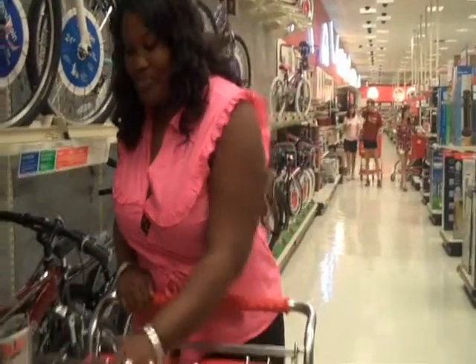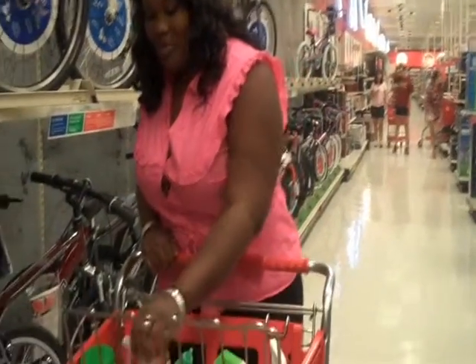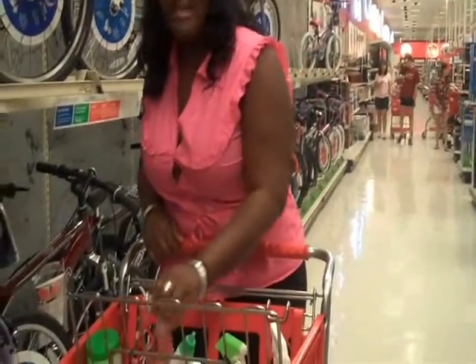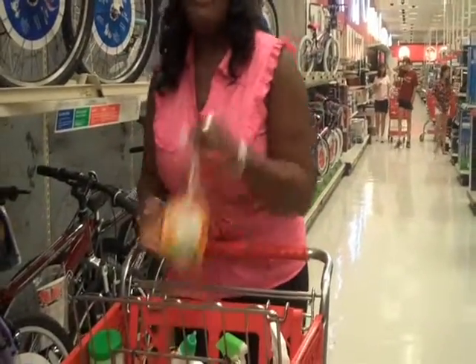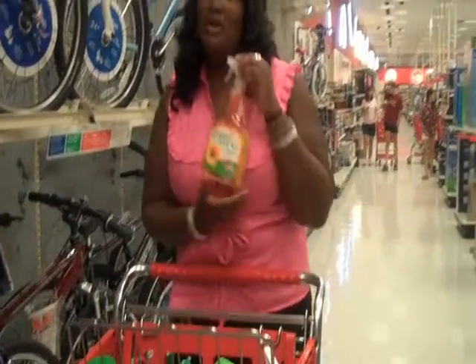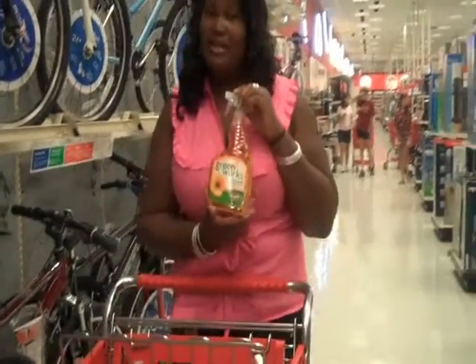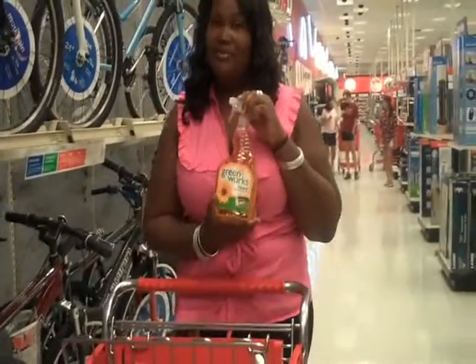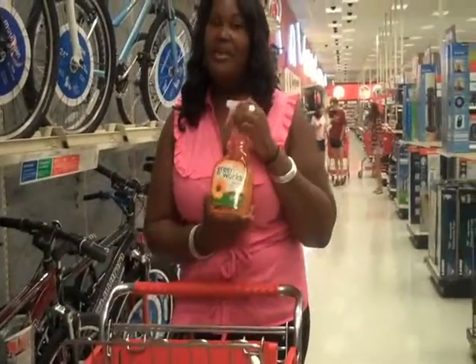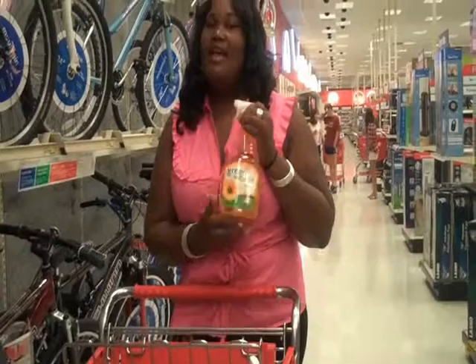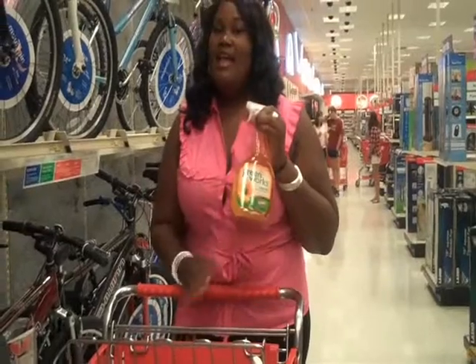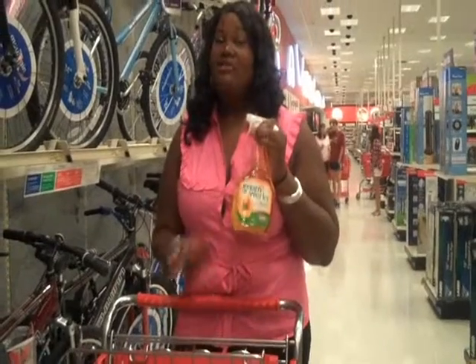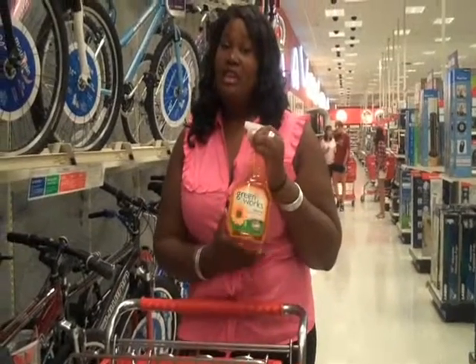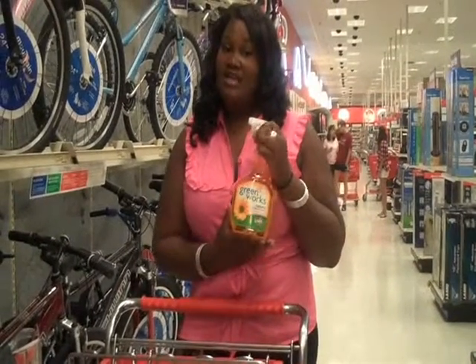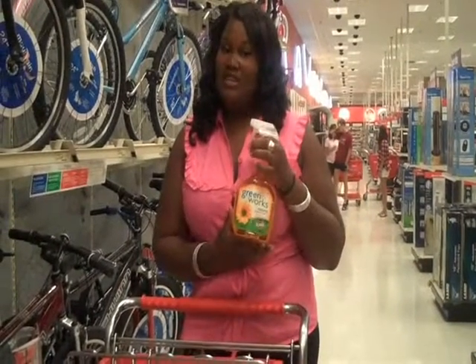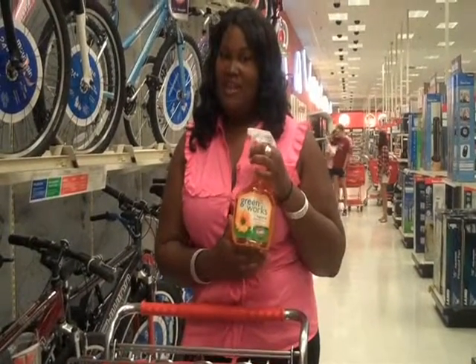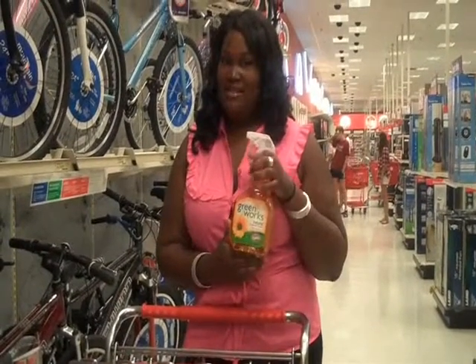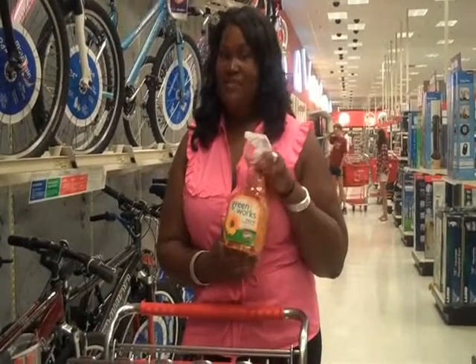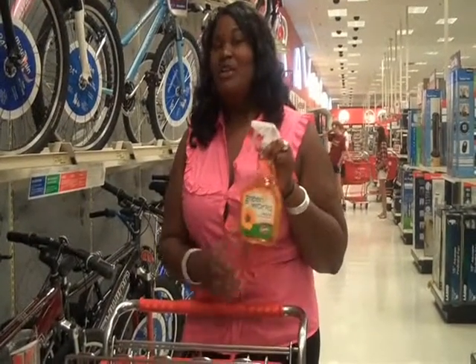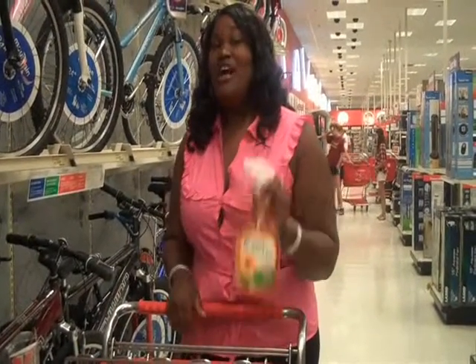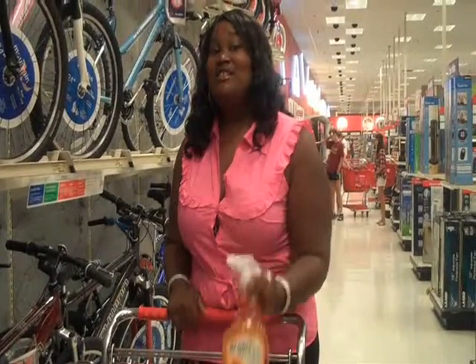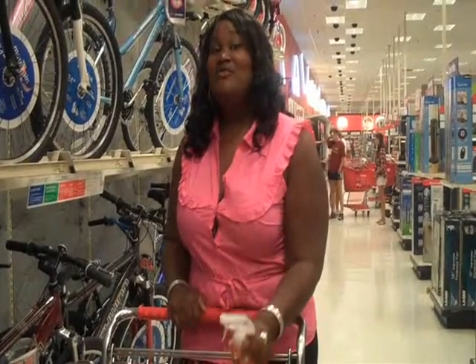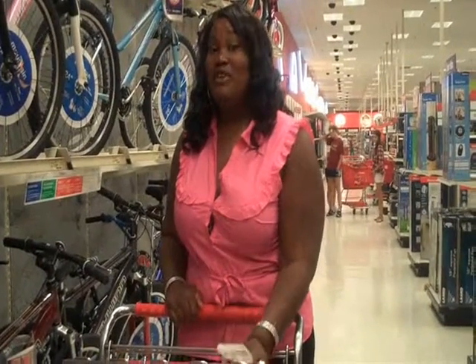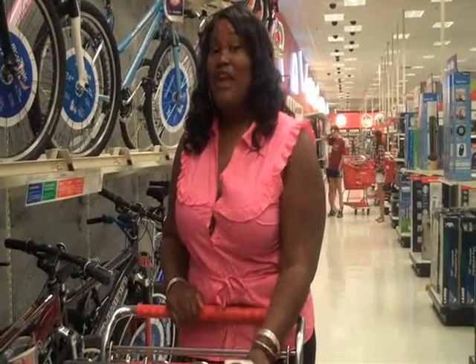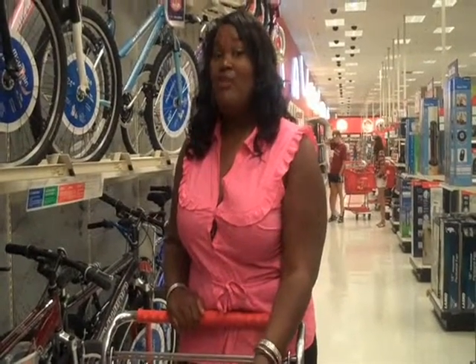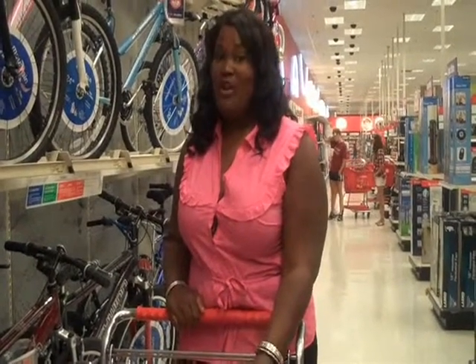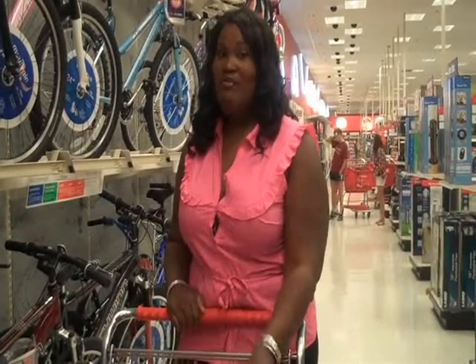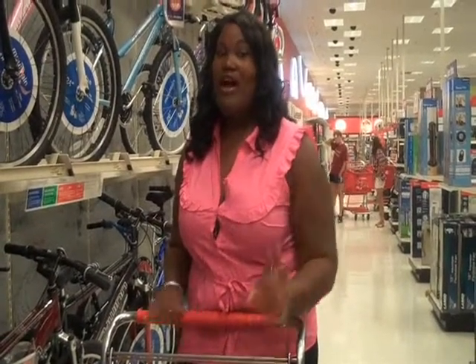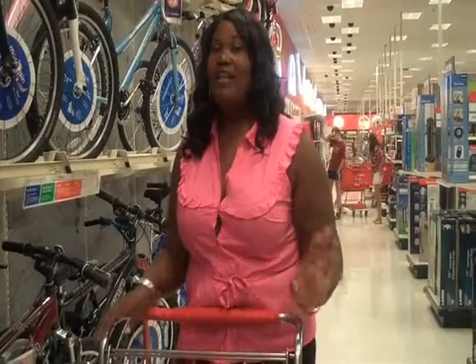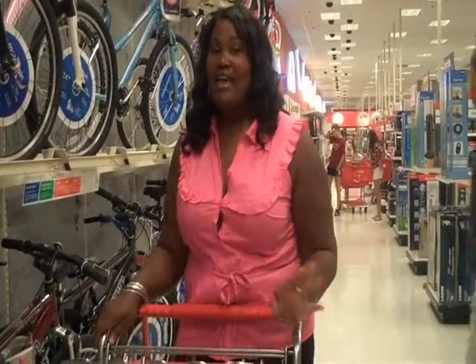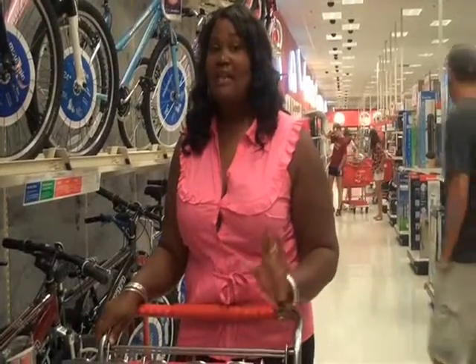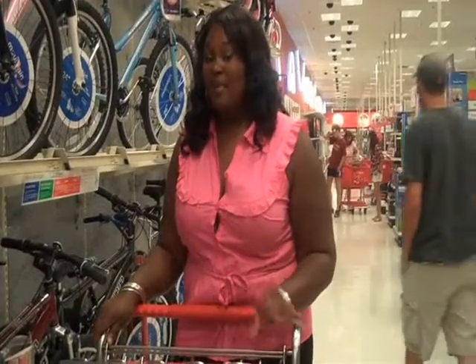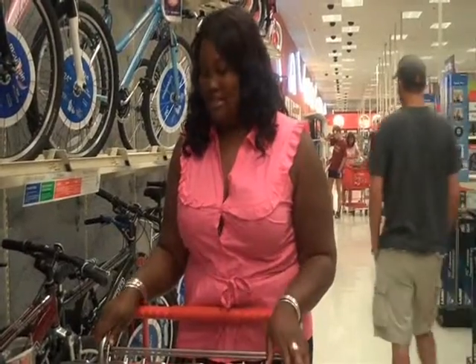We also have our window cleaner. And for the cost efficient person, you can also use vinegar and water for all your glass applications.